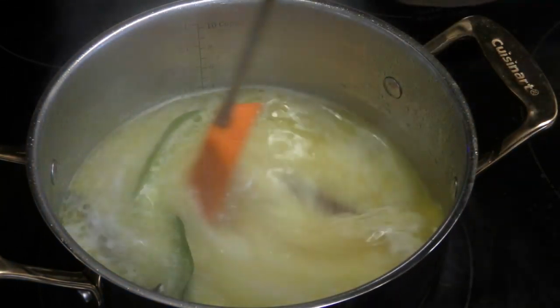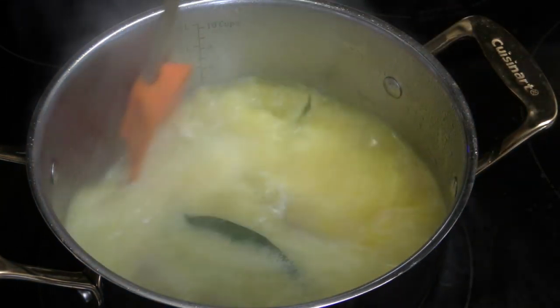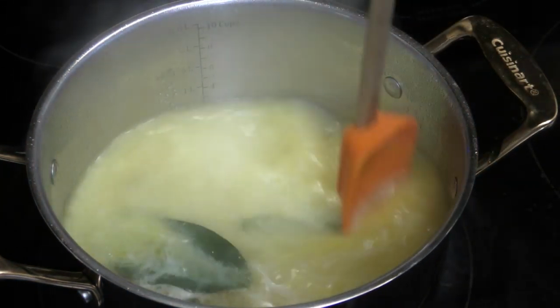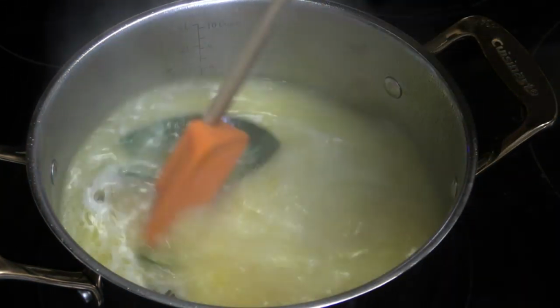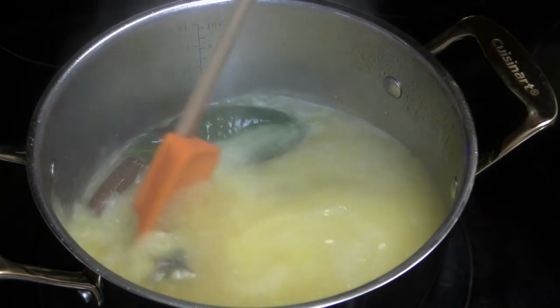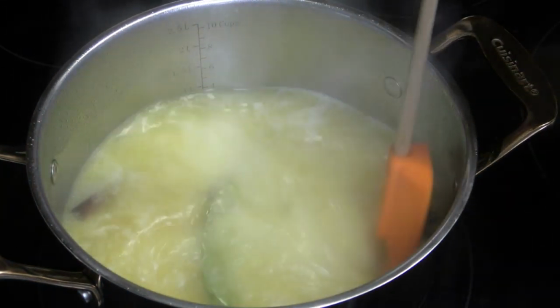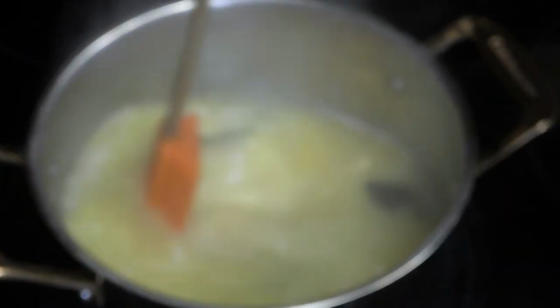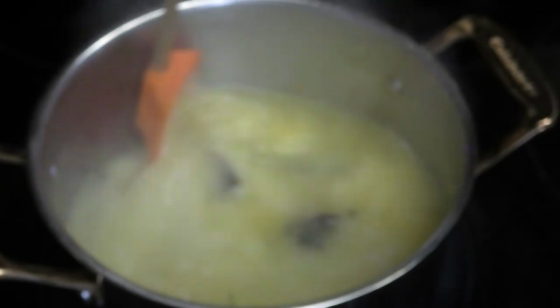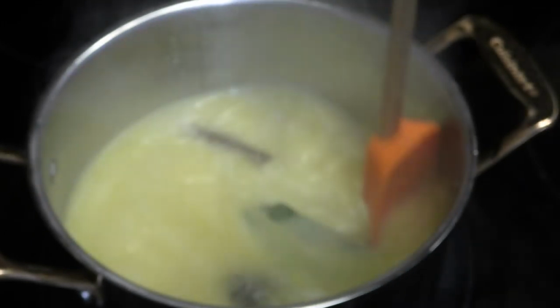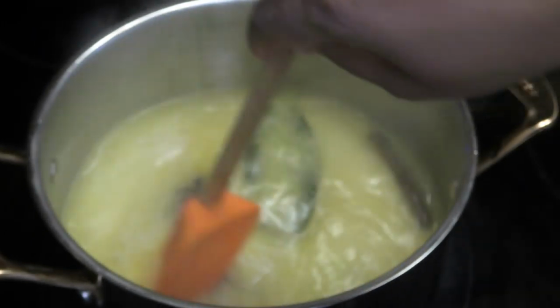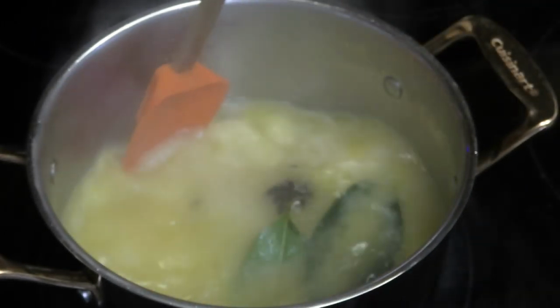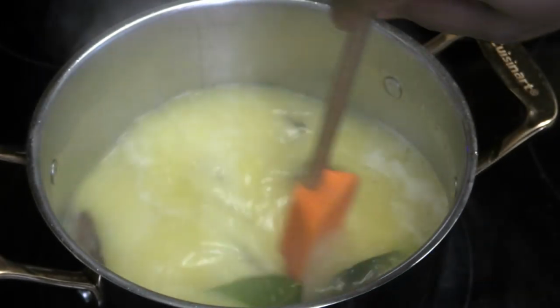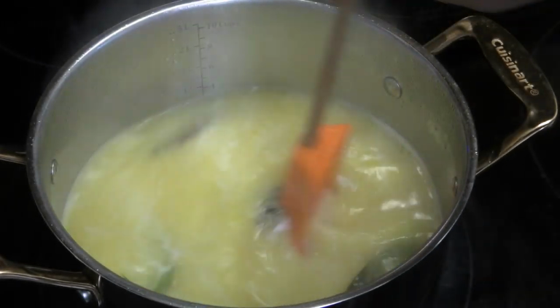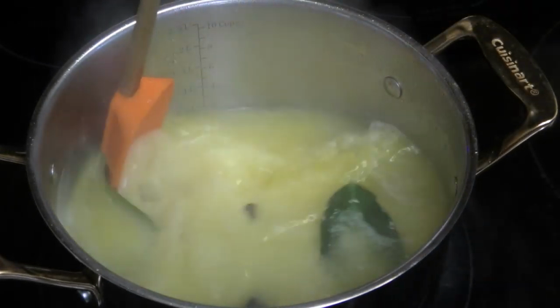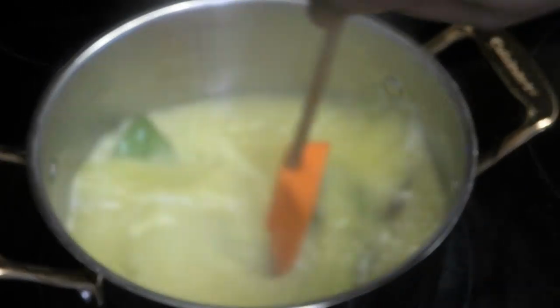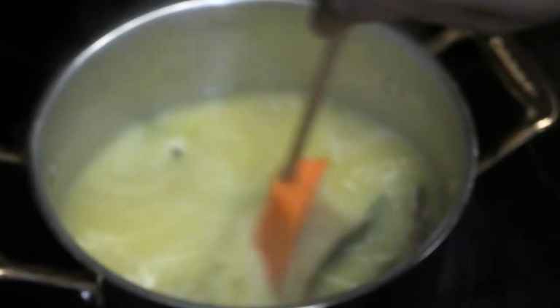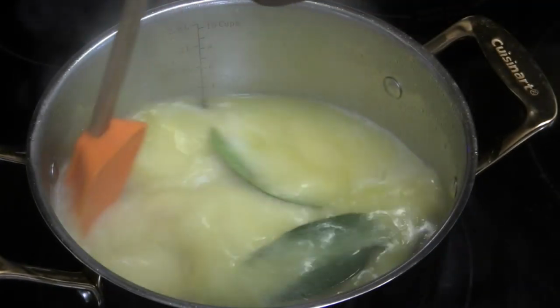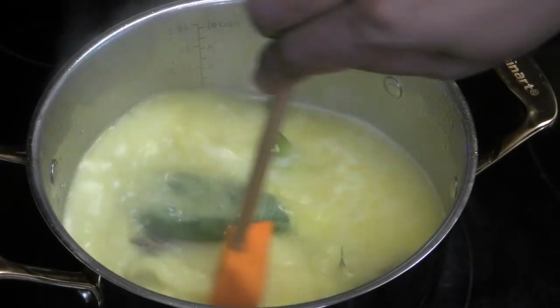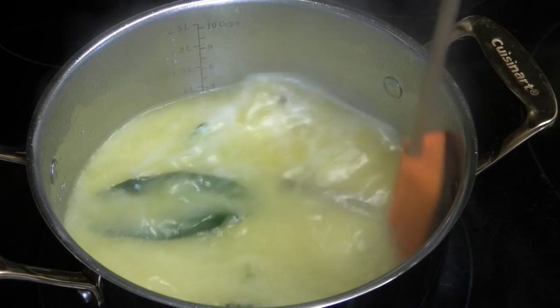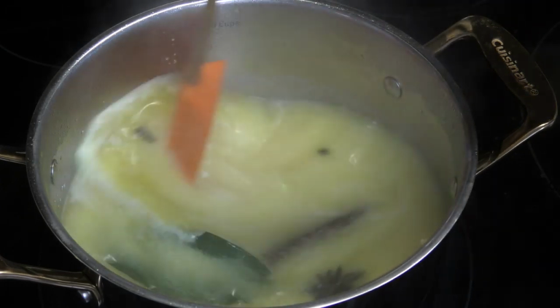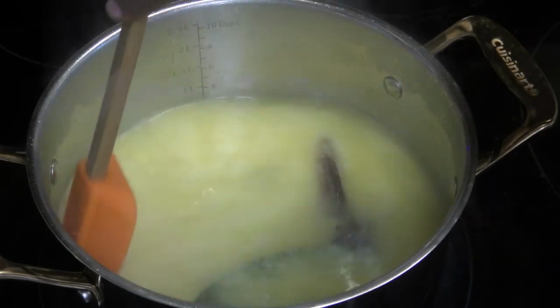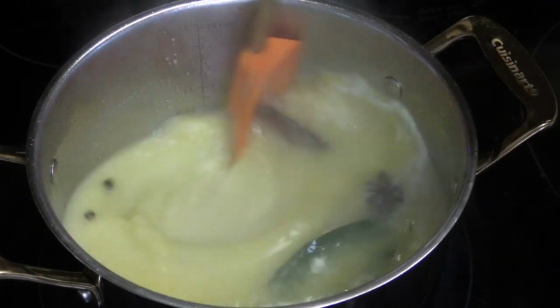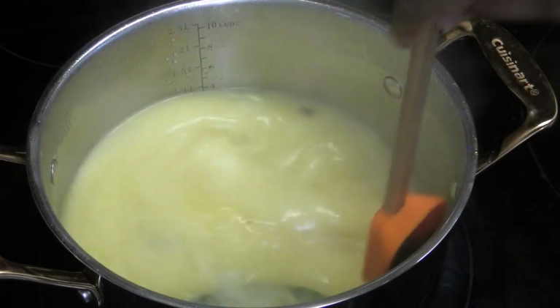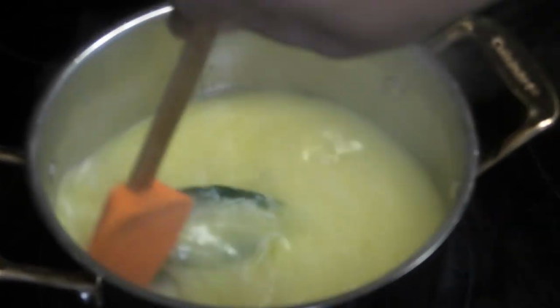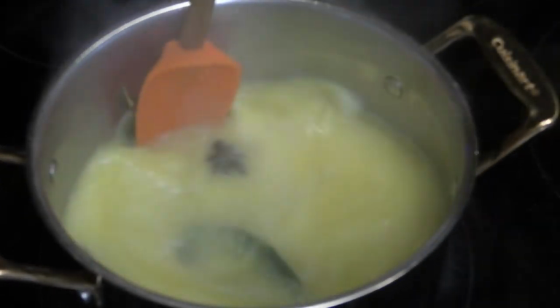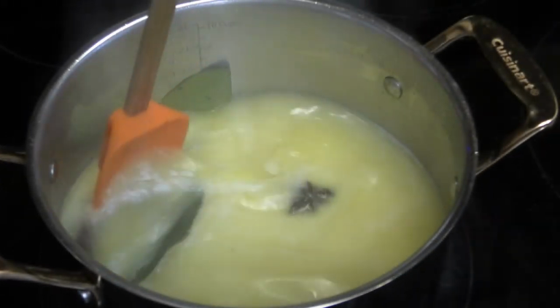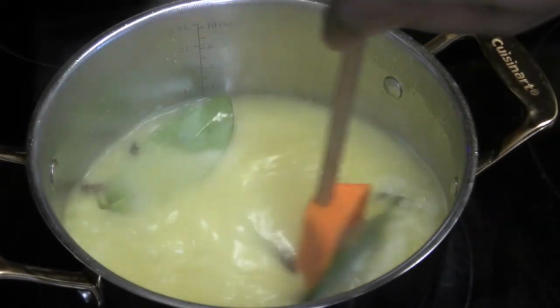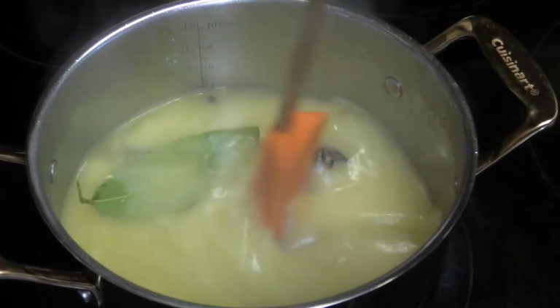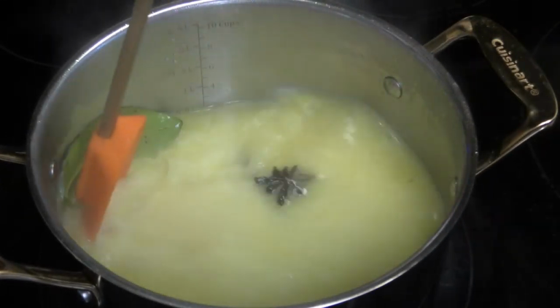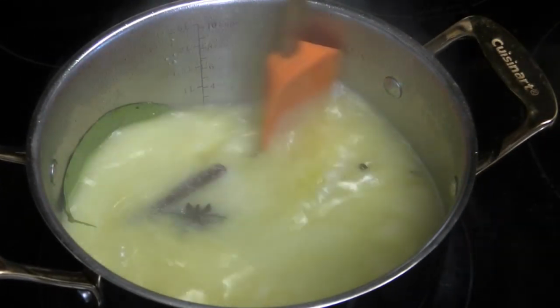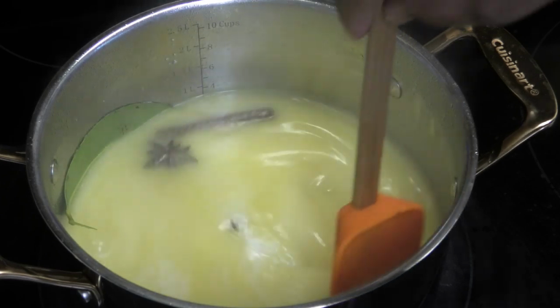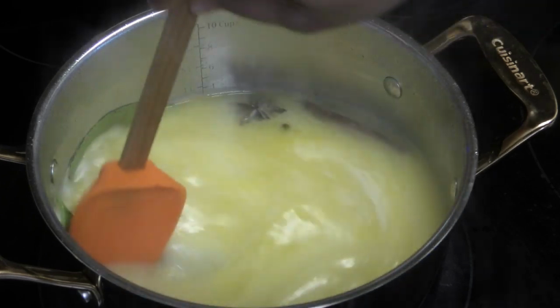You want to keep stirring it and make sure you have your stove on low for this. You don't want it to stick to the bottom and burn, so we're going to mix, mix, mix. We're not going to add any sugar just yet.